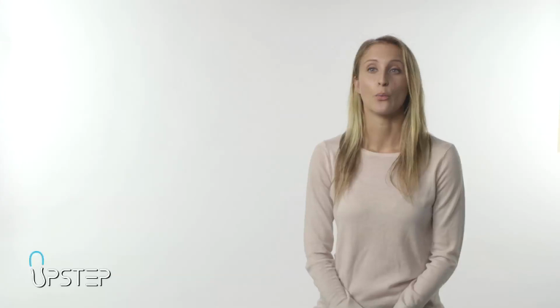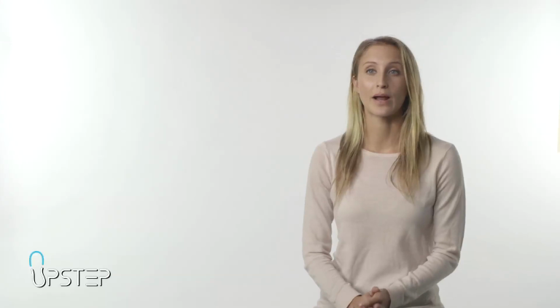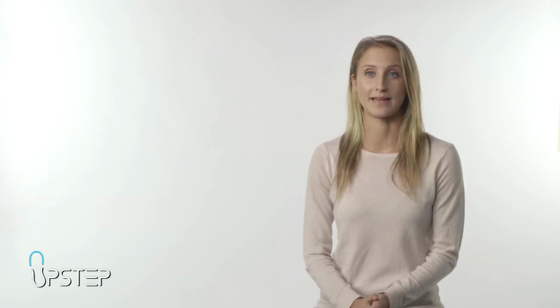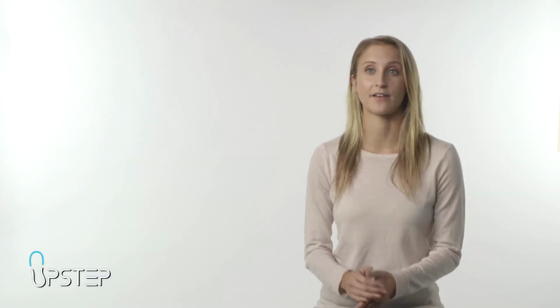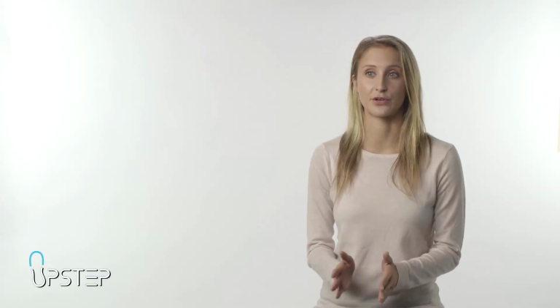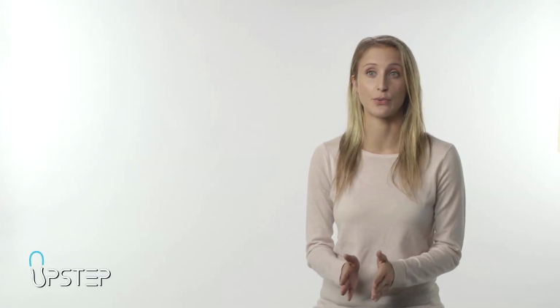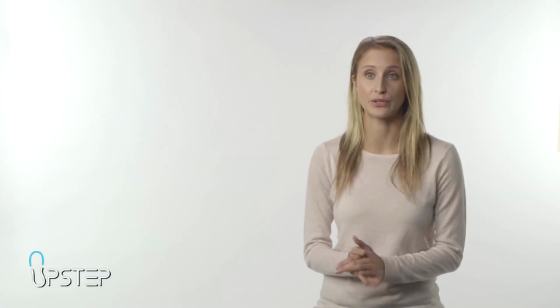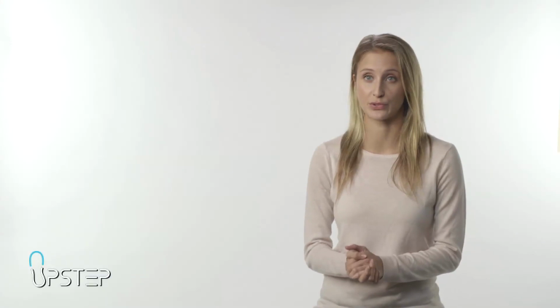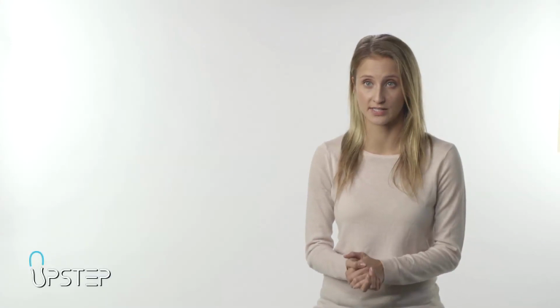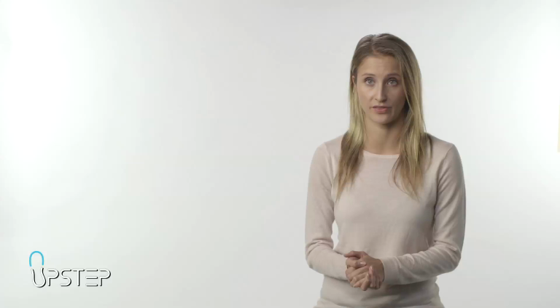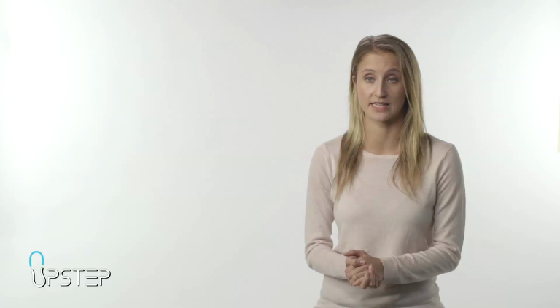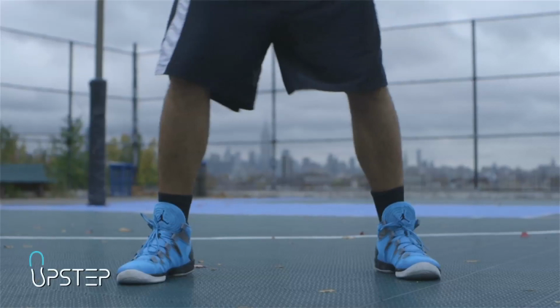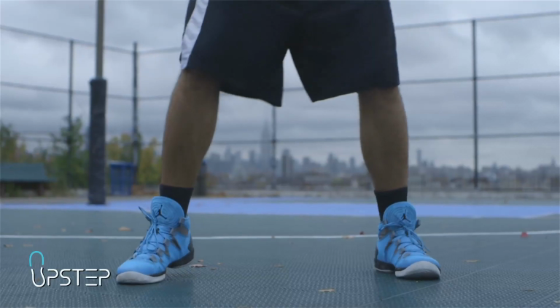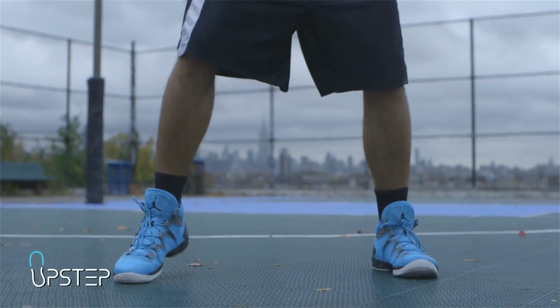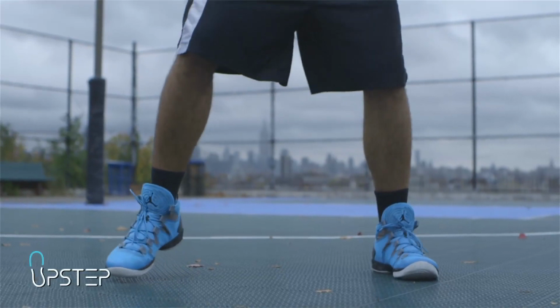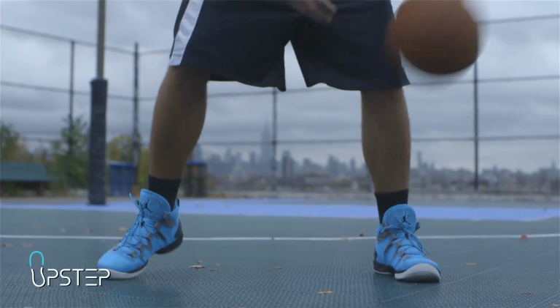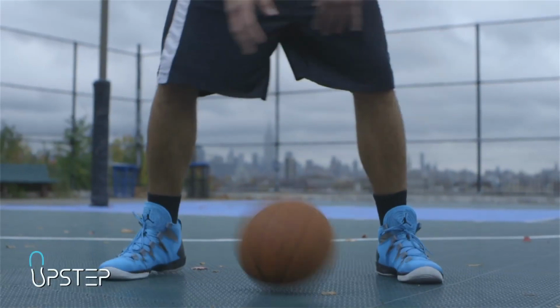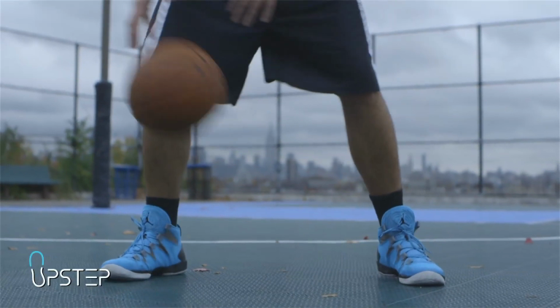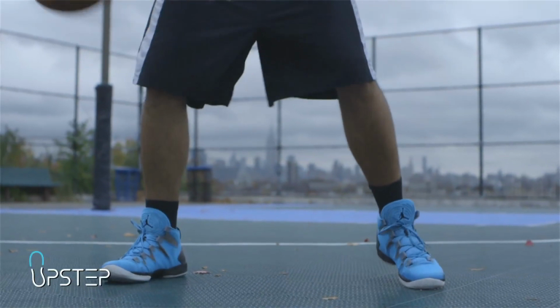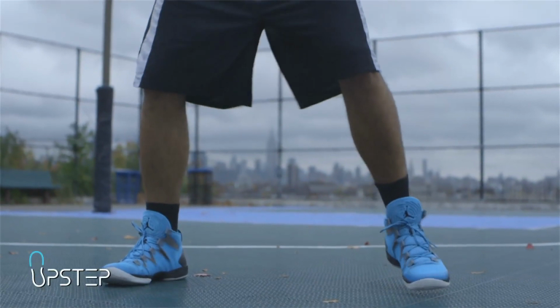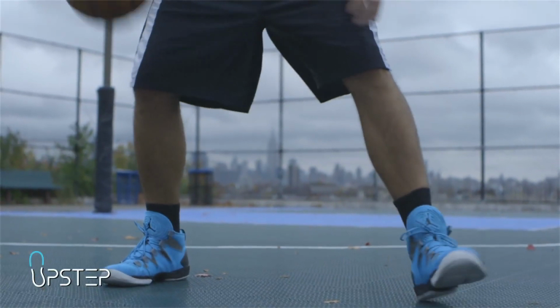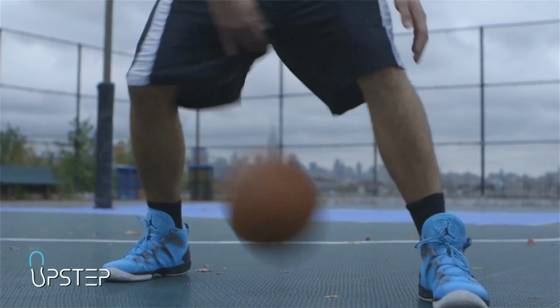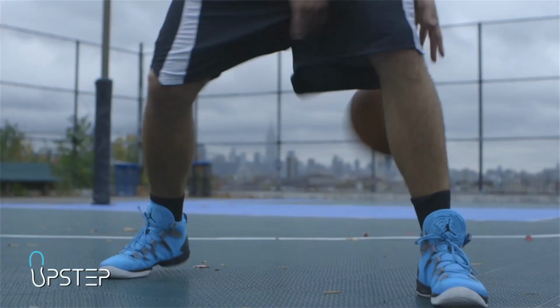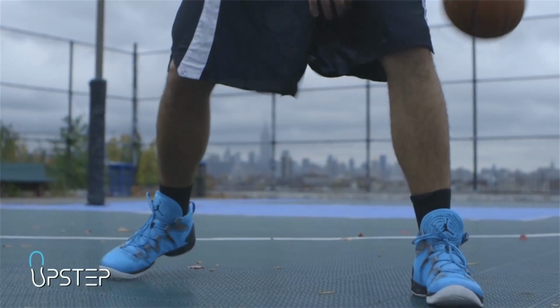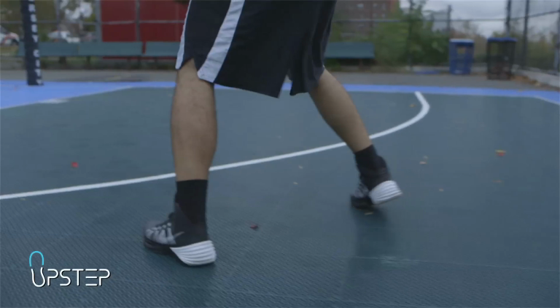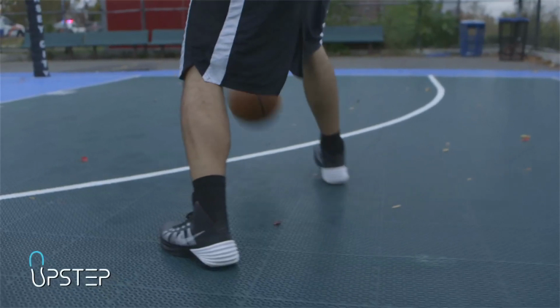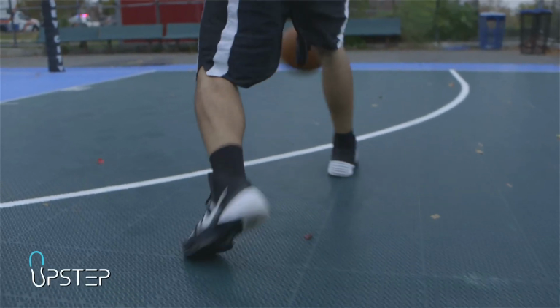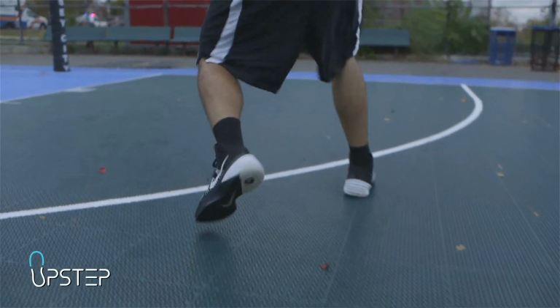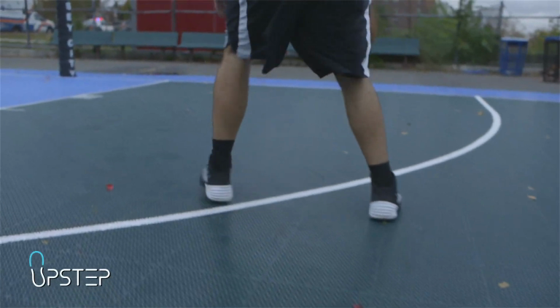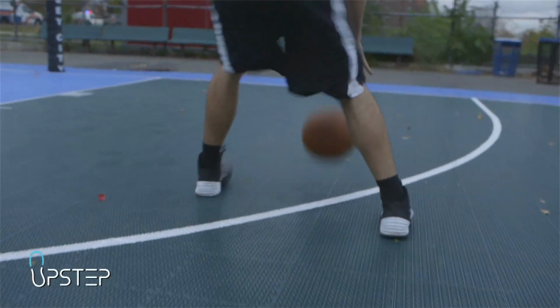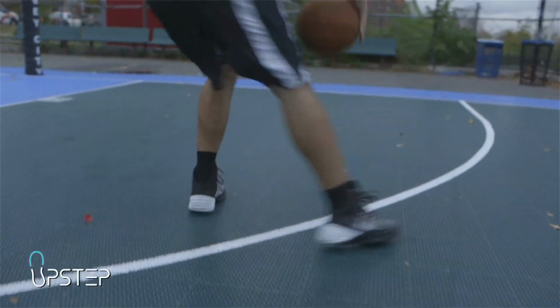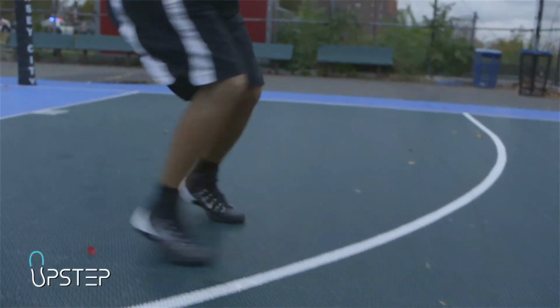We recommend that at first you only use your custom orthotics in the shoes that they were made for. Once you get used to them, you may try them in other shoes as long as they are in a similar style.